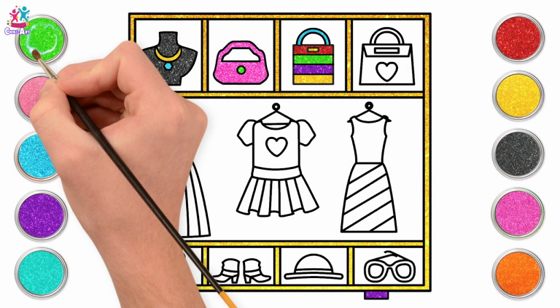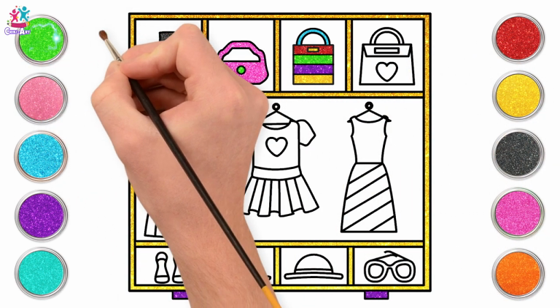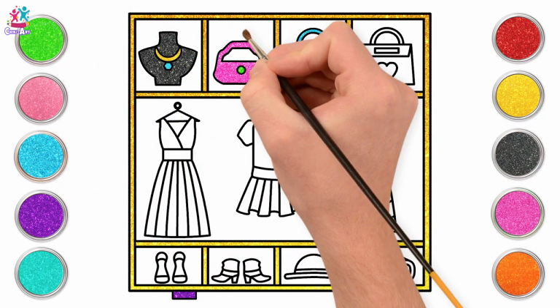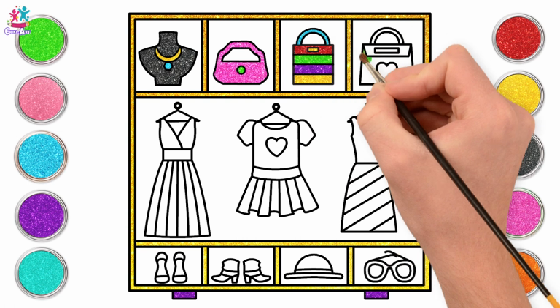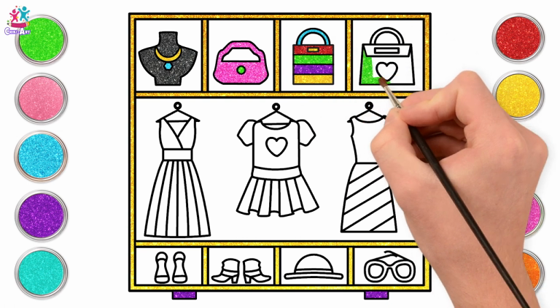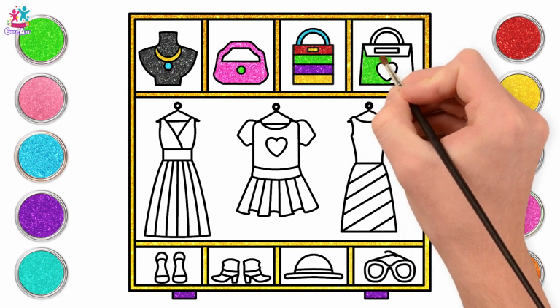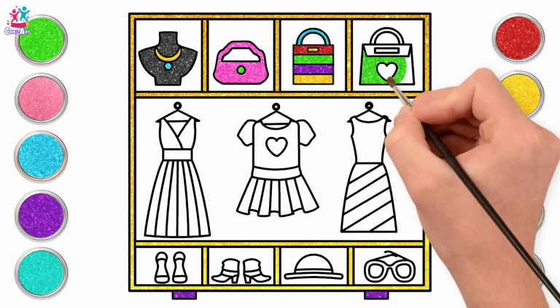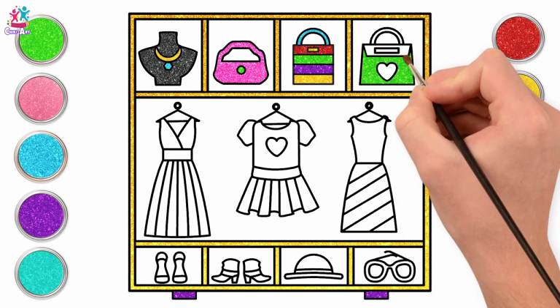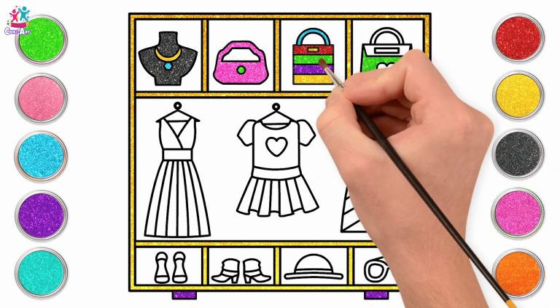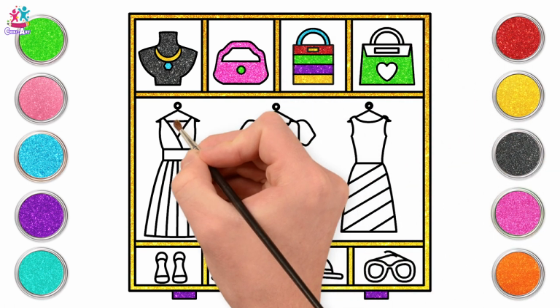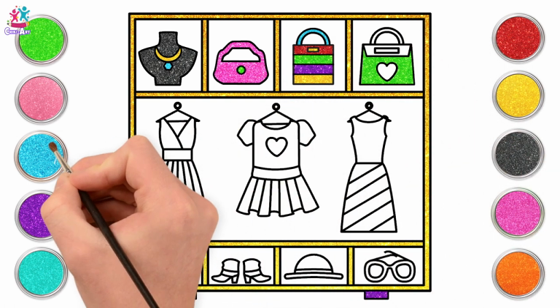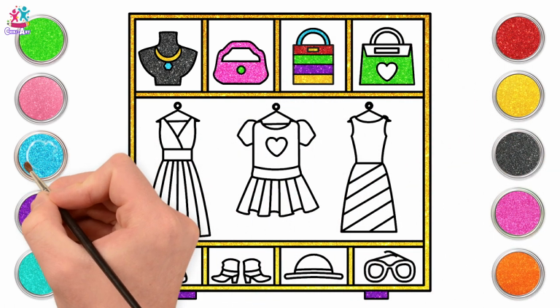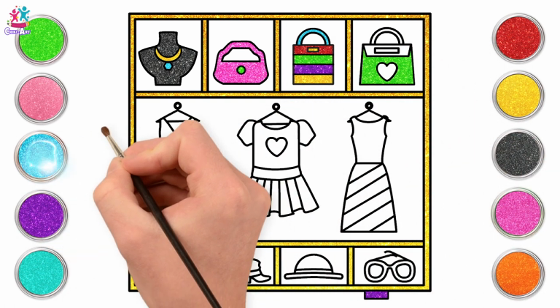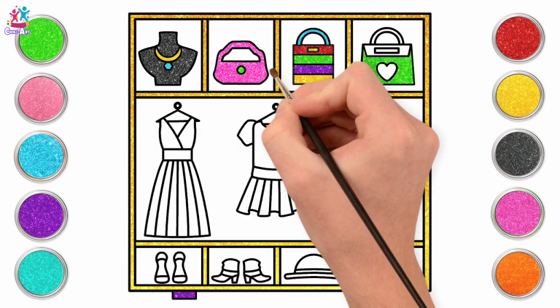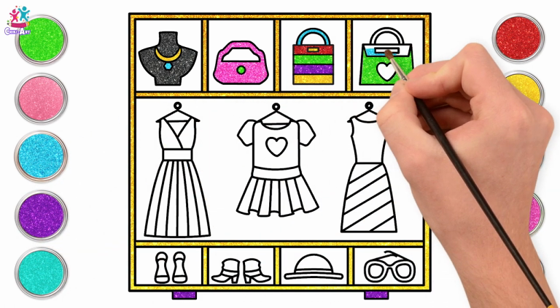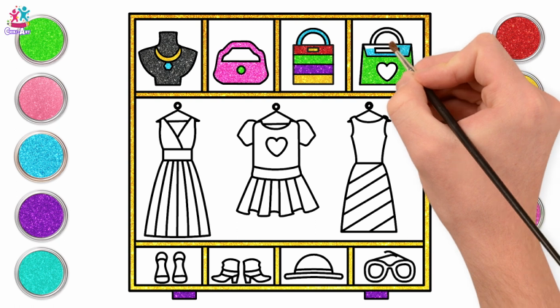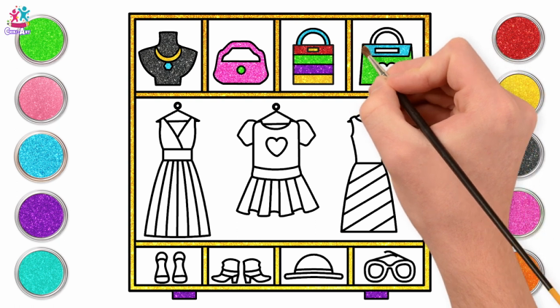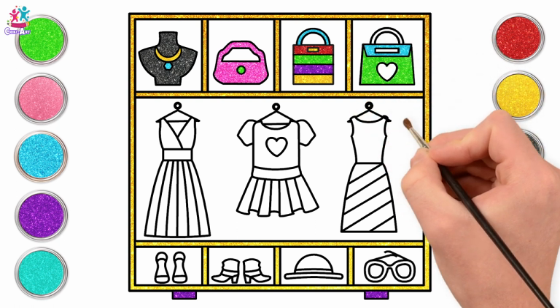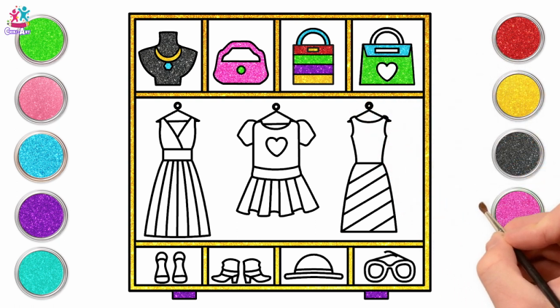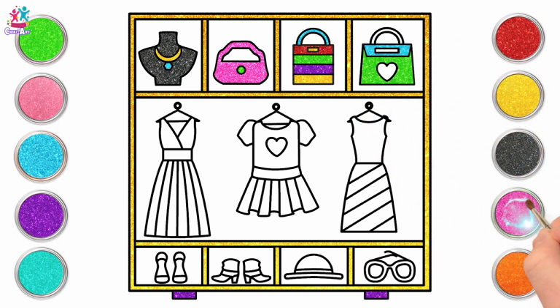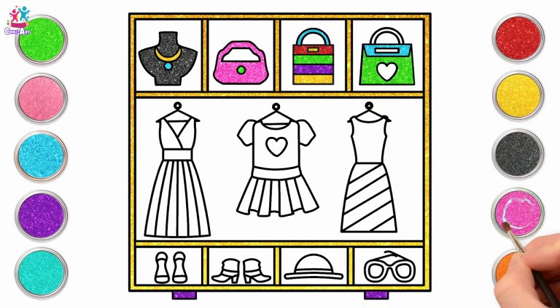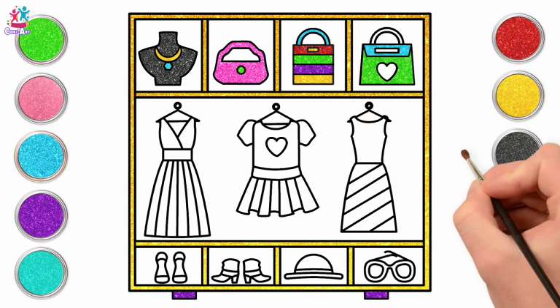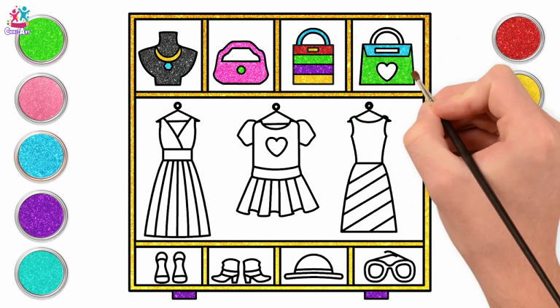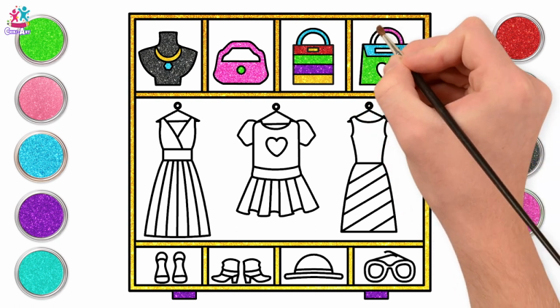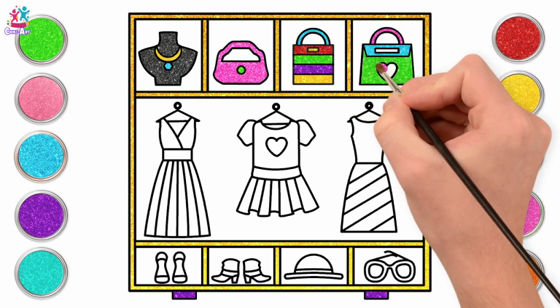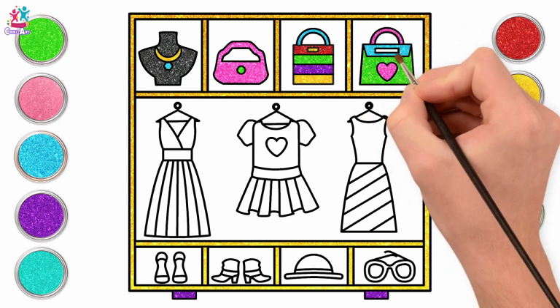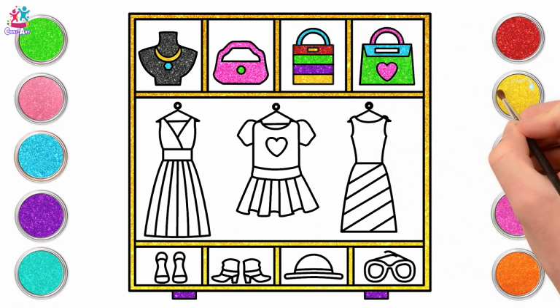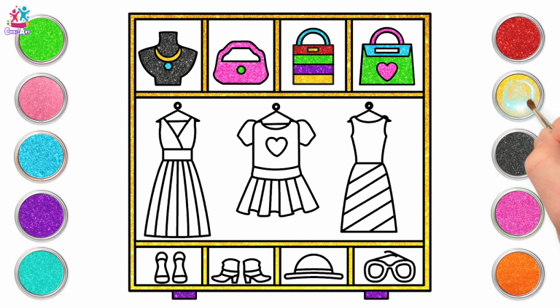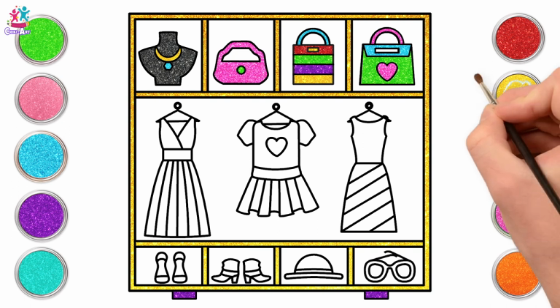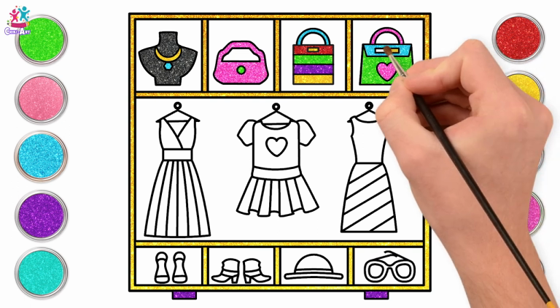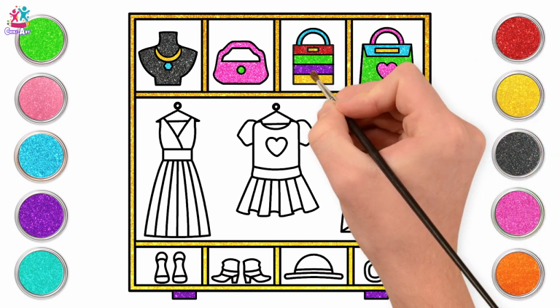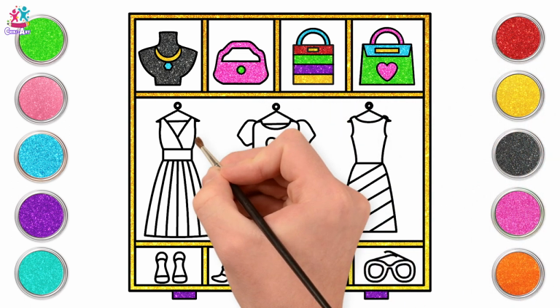Green for our next one — nice and bright. Some blue for our top half — a two-tone bag. And a pink handle and a pink heart. And yellow for the seal.